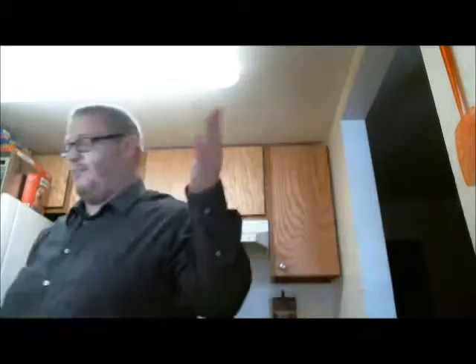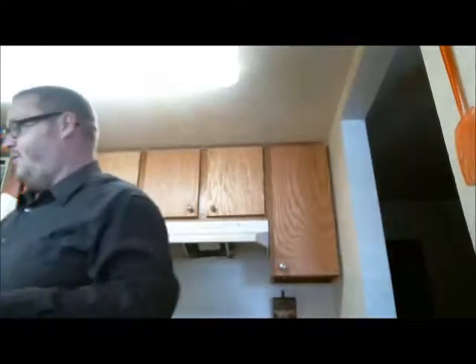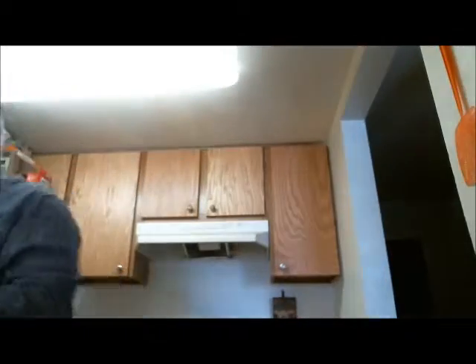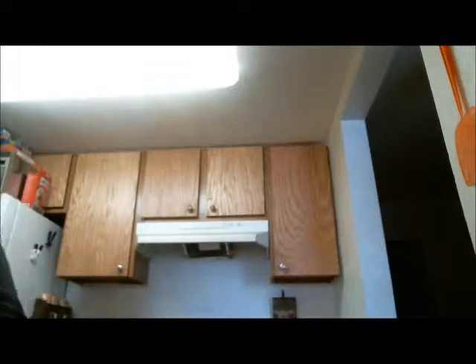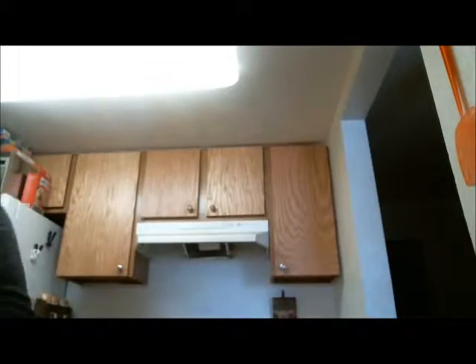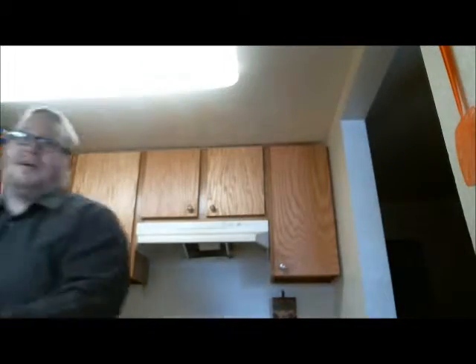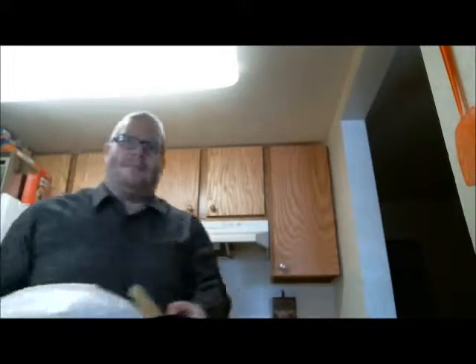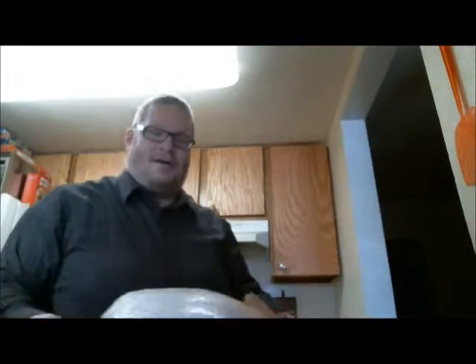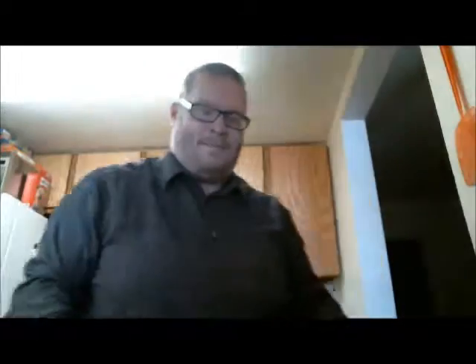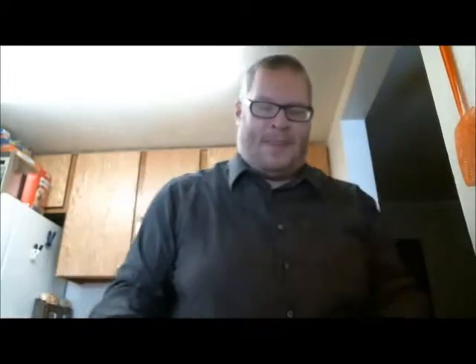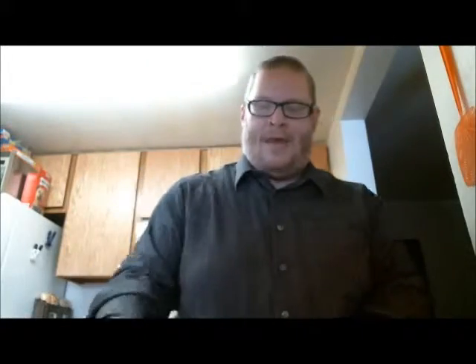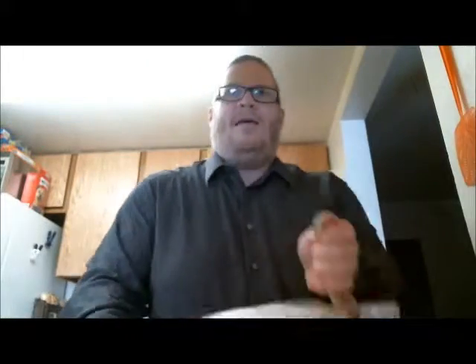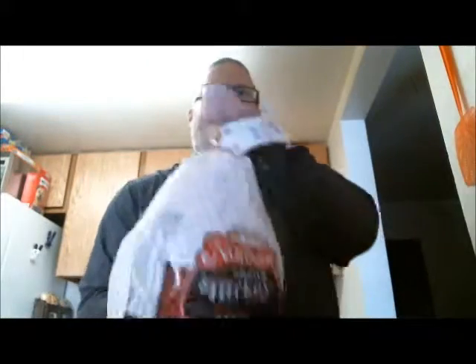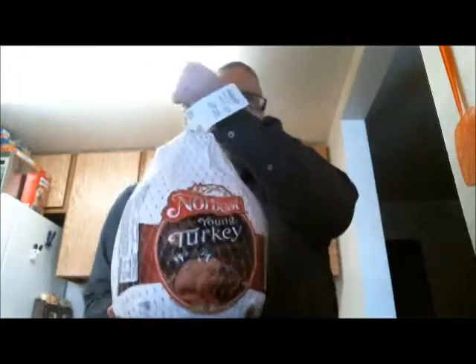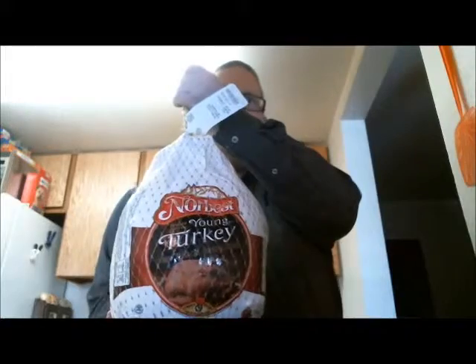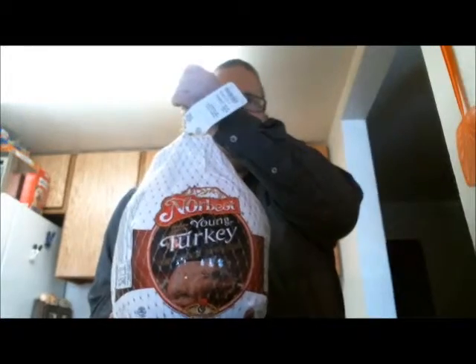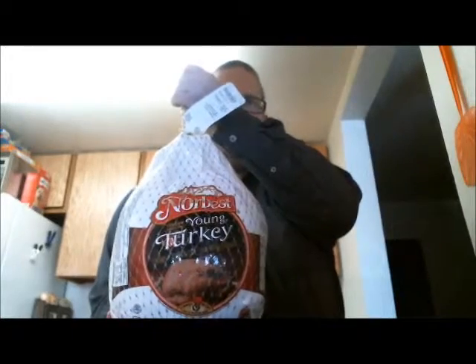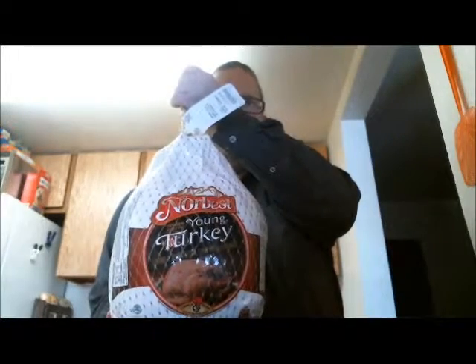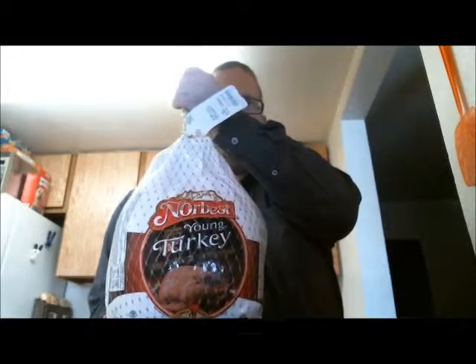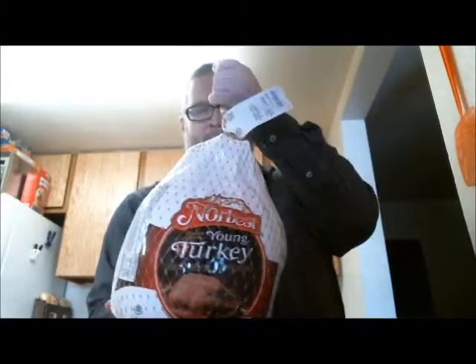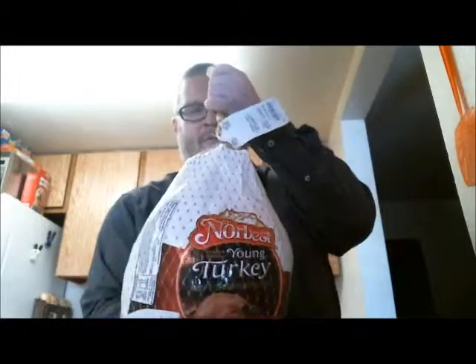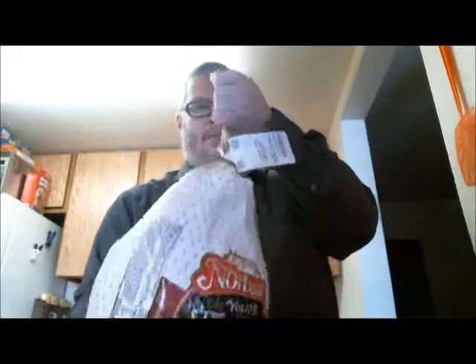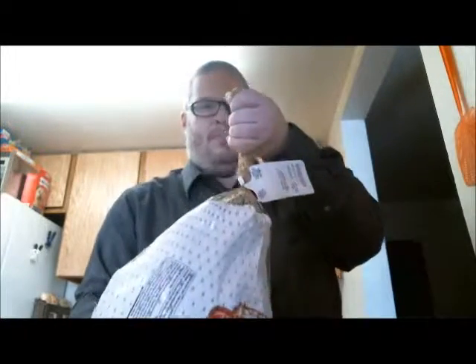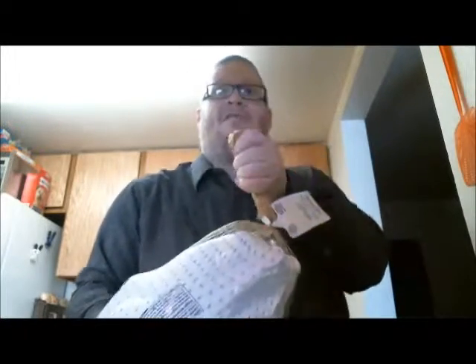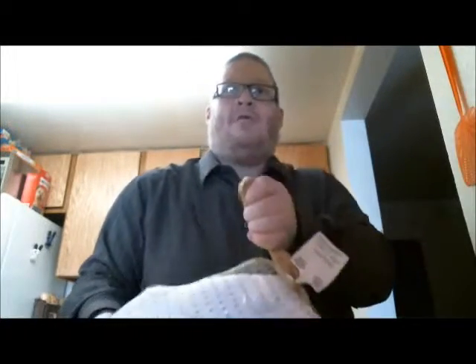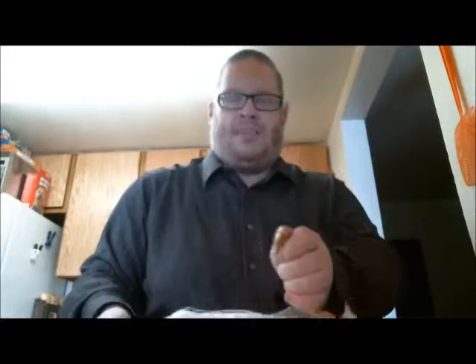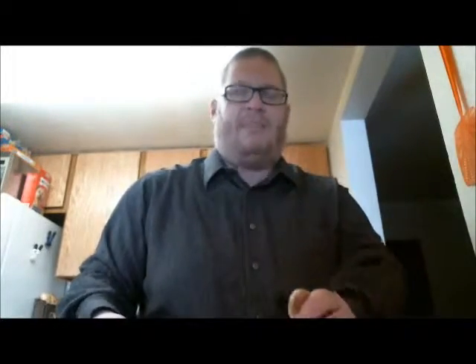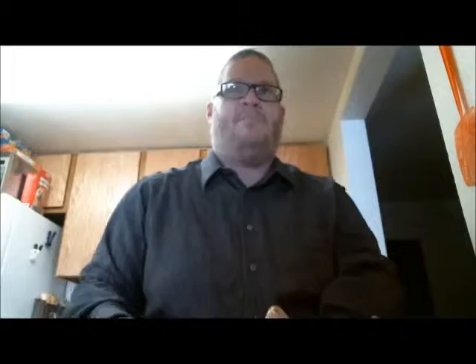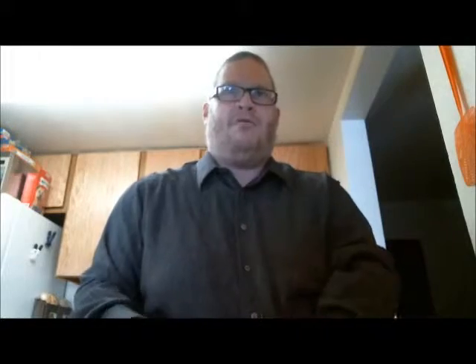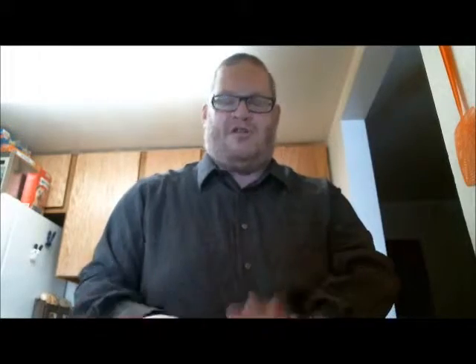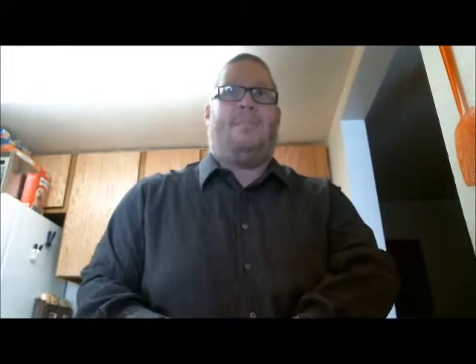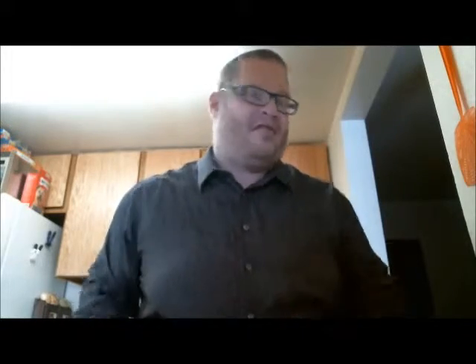I'm dumb right here — I picked up the wrong thing. This here is a basic turkey. It doesn't matter which company it comes from; the directions are pretty much the same.